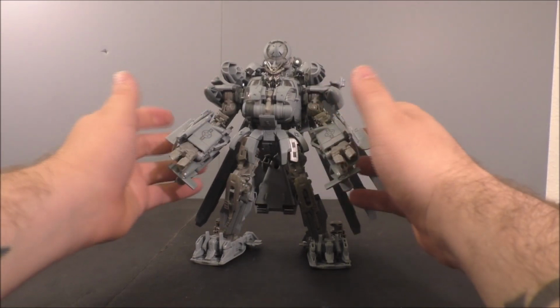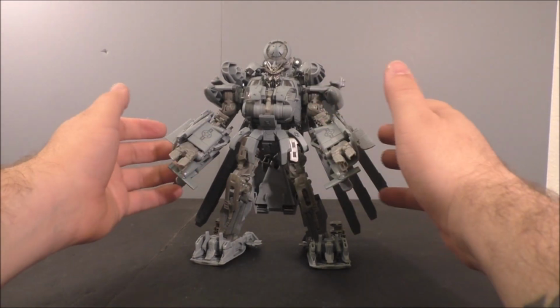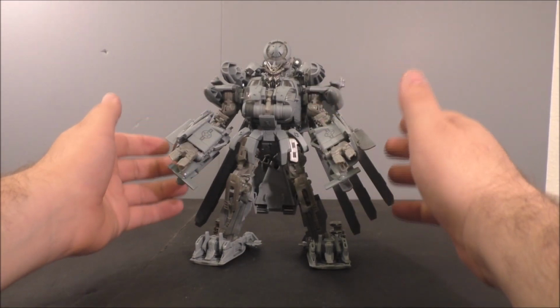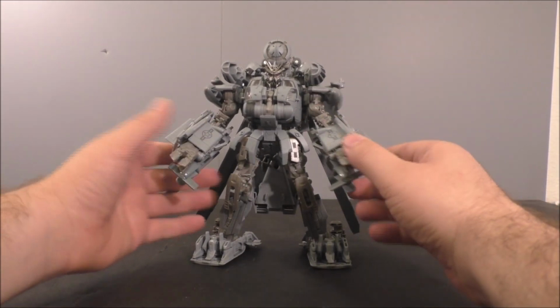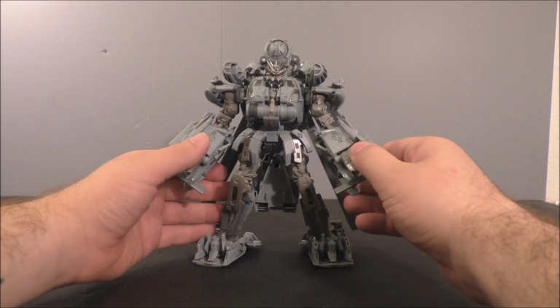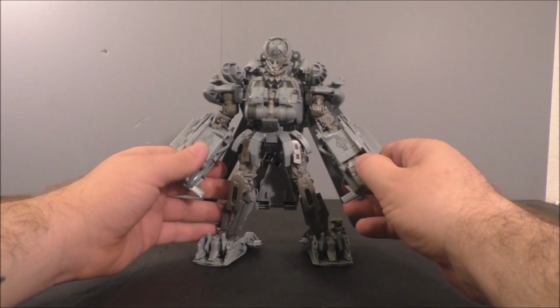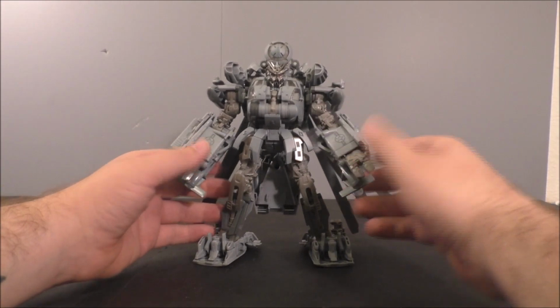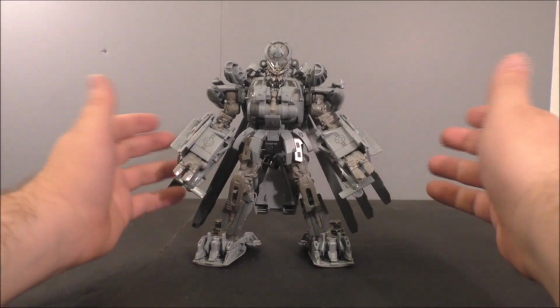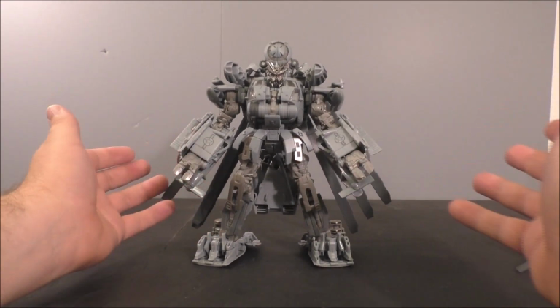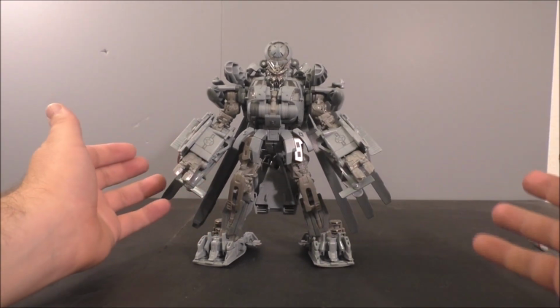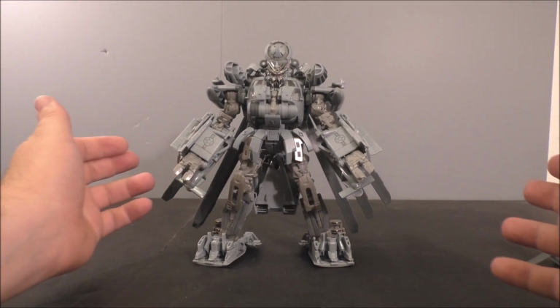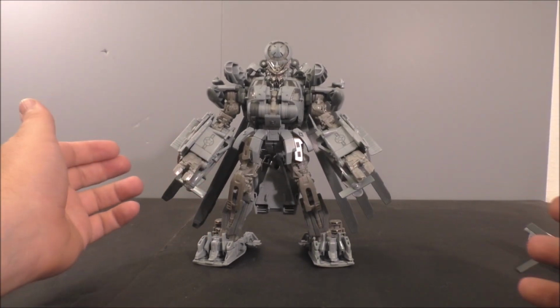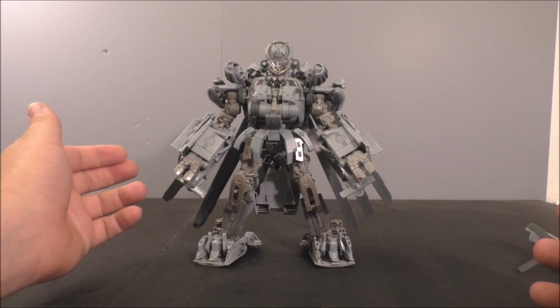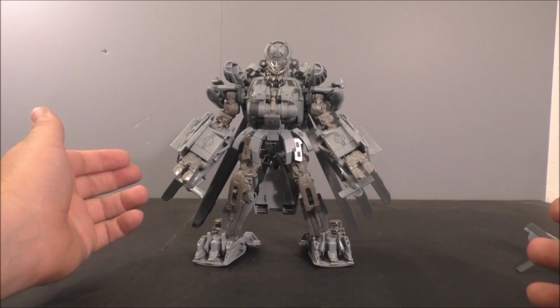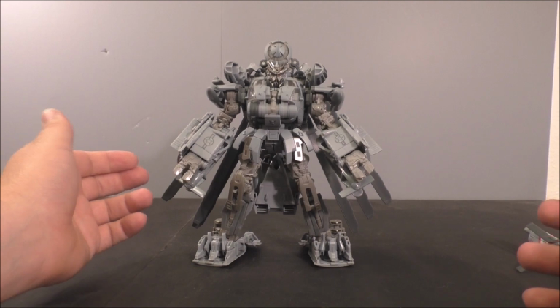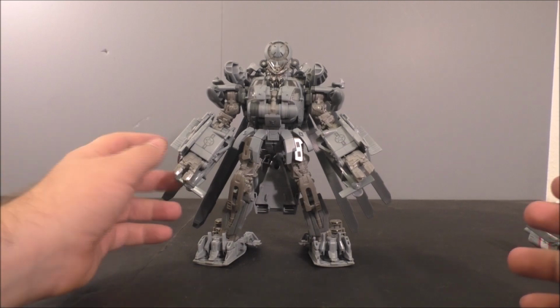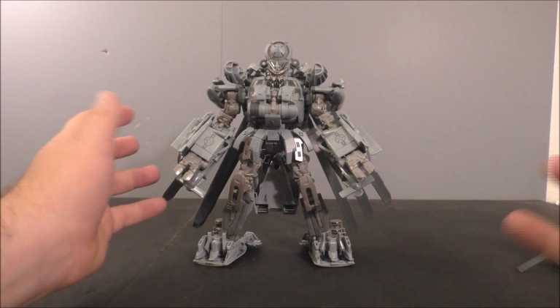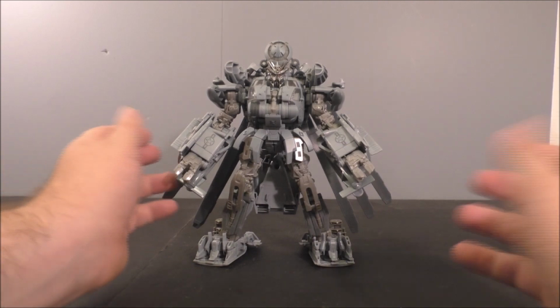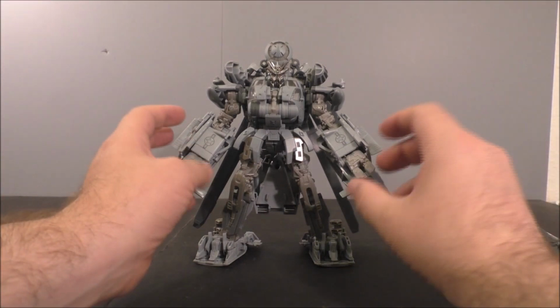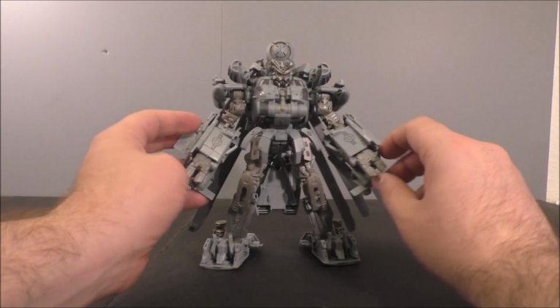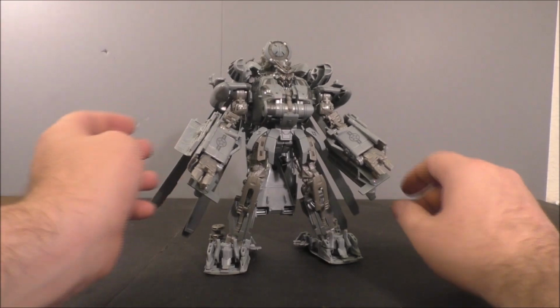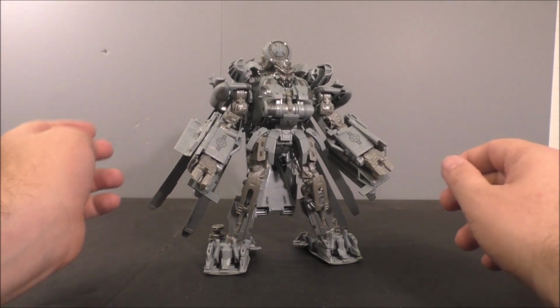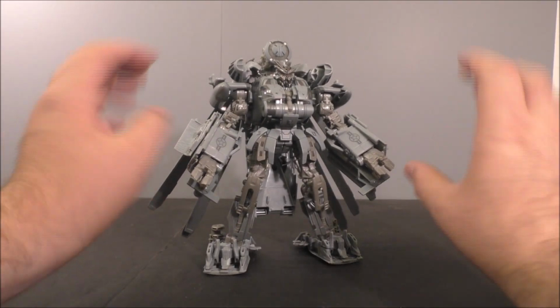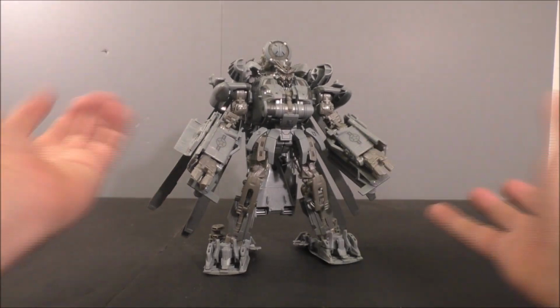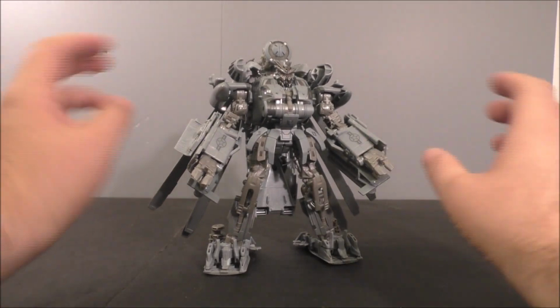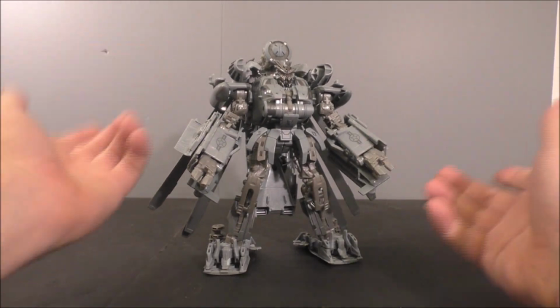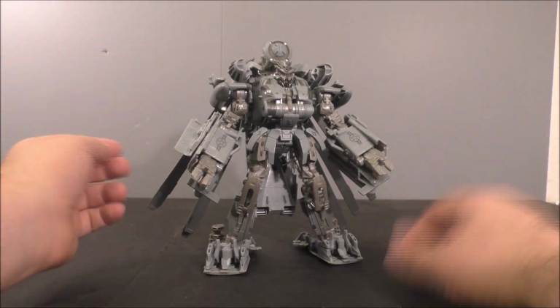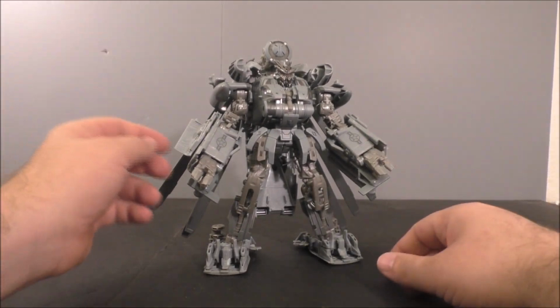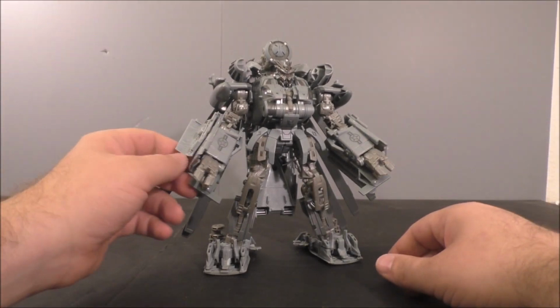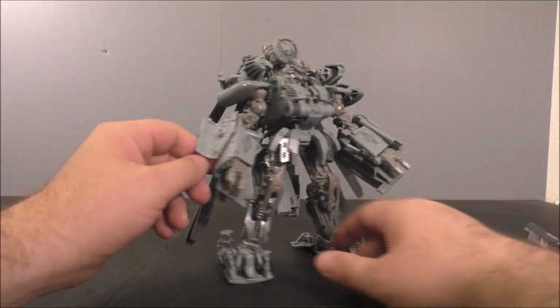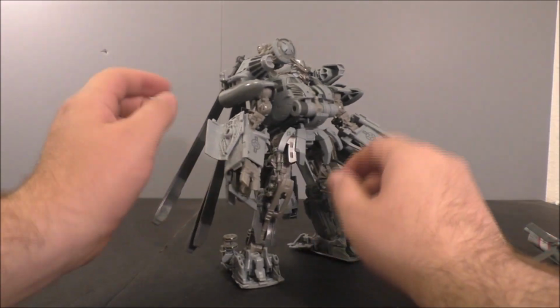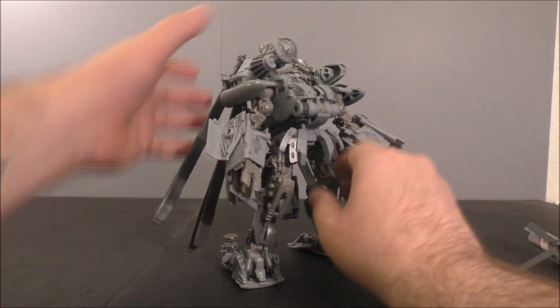In some places he's got some really good poseability; in other places he's very limited, like in the arms. The hands are just positioned incredibly unfortunately. If they would have rotated those hands it would have been infinitely better.